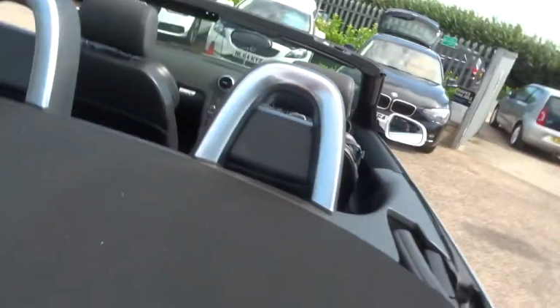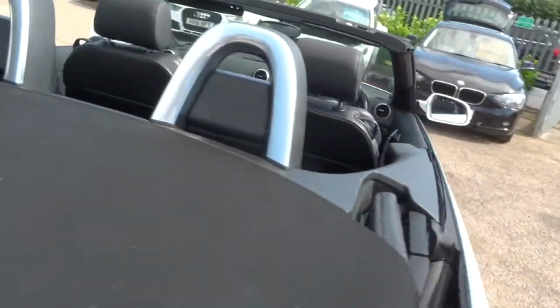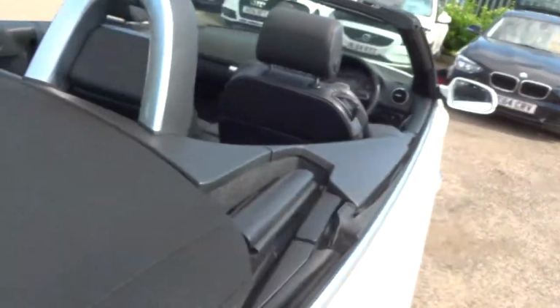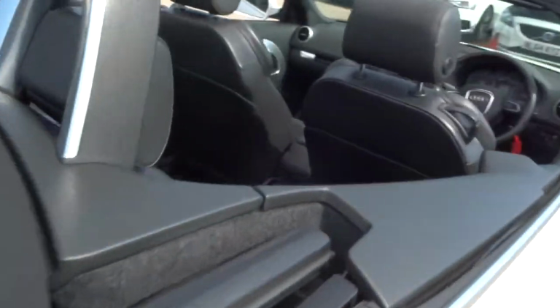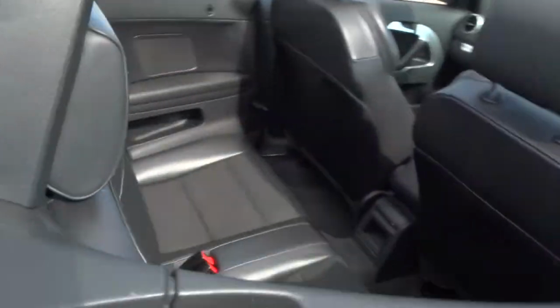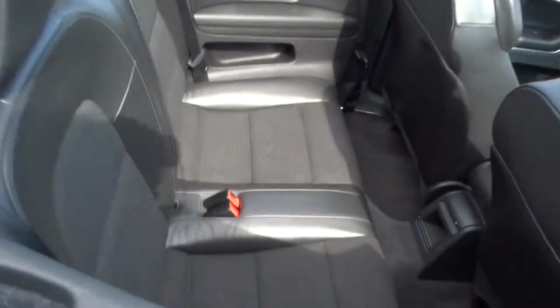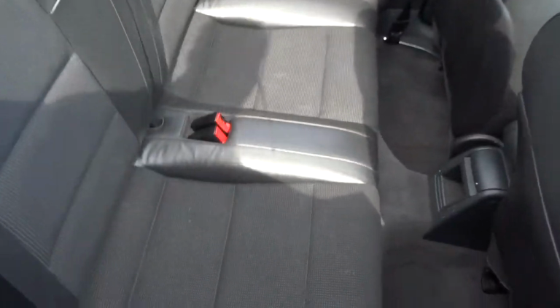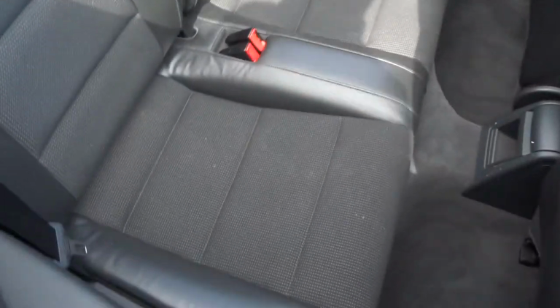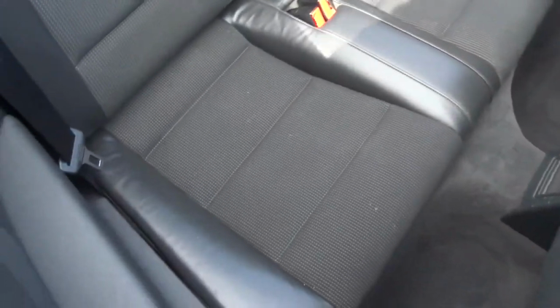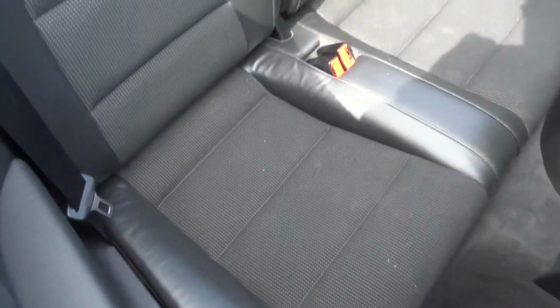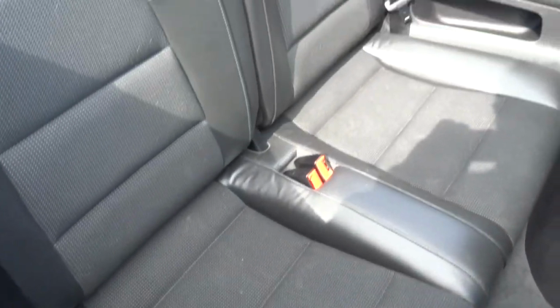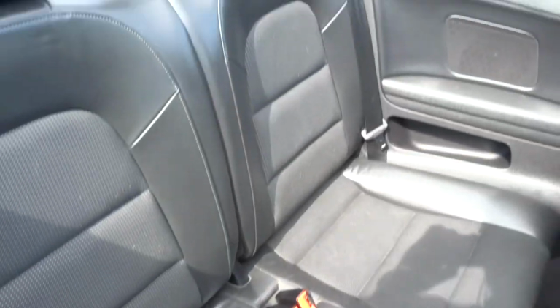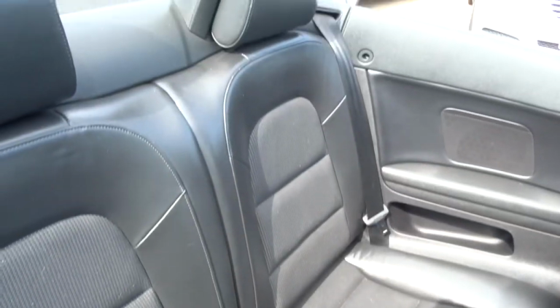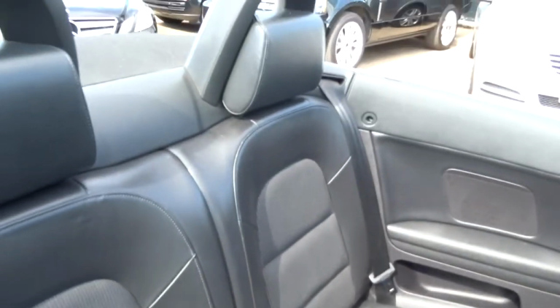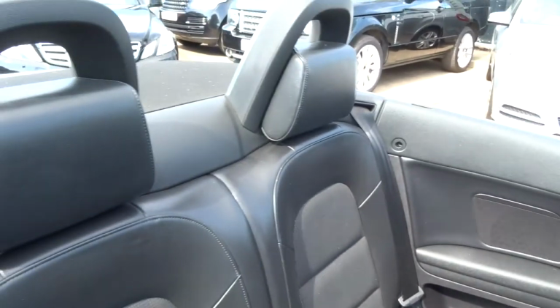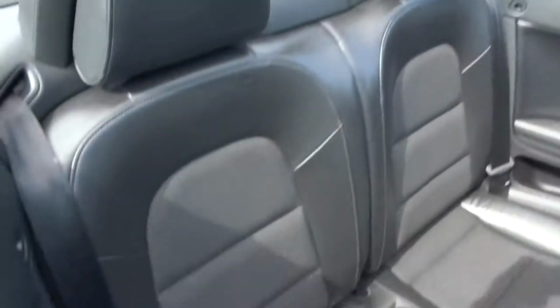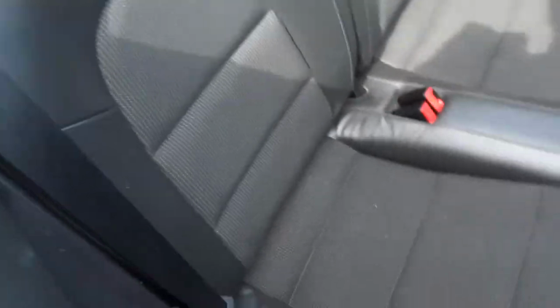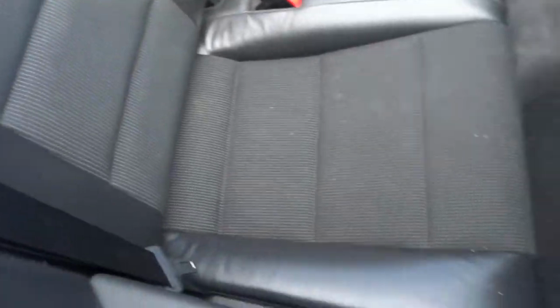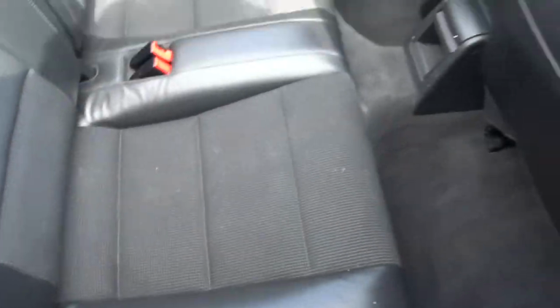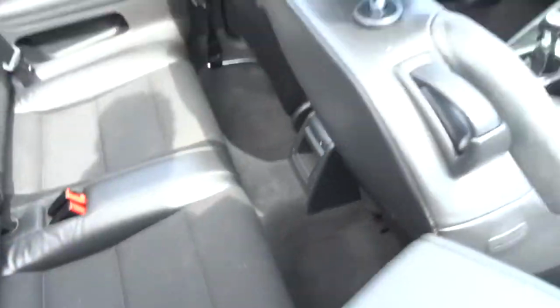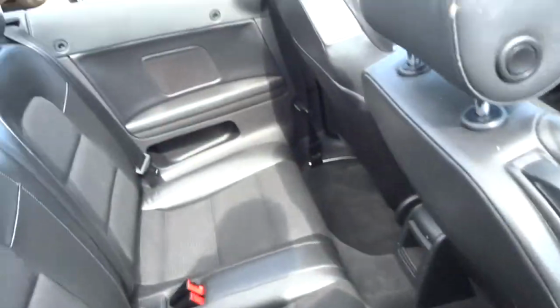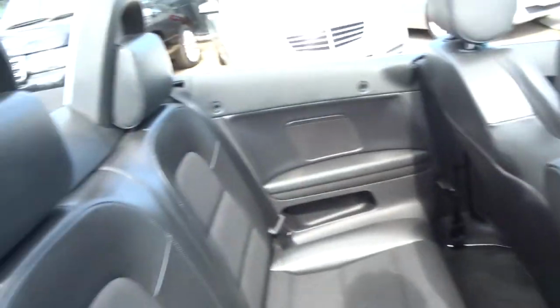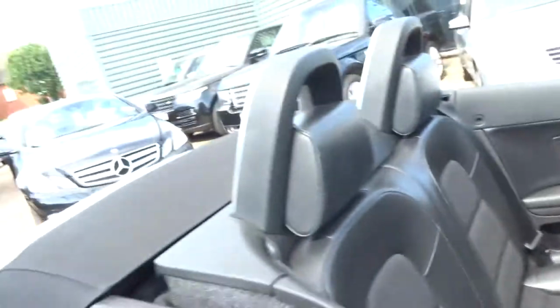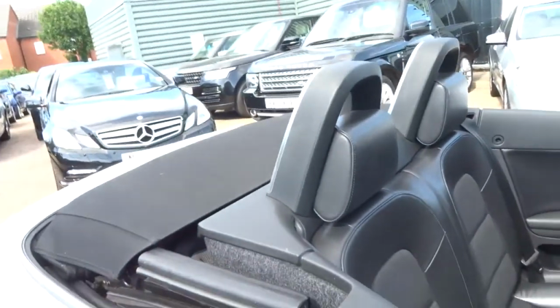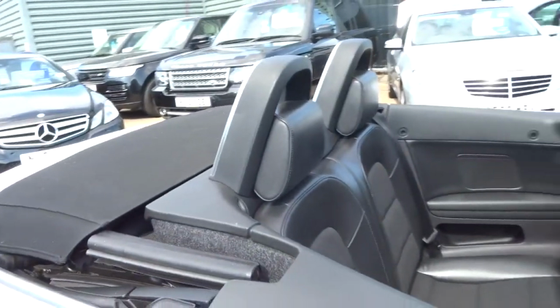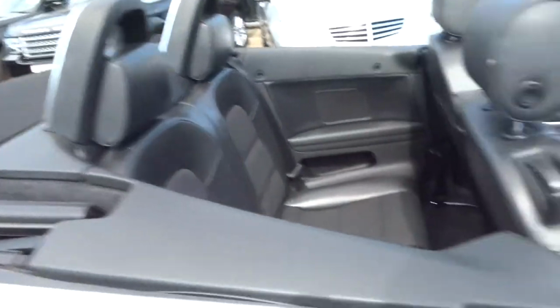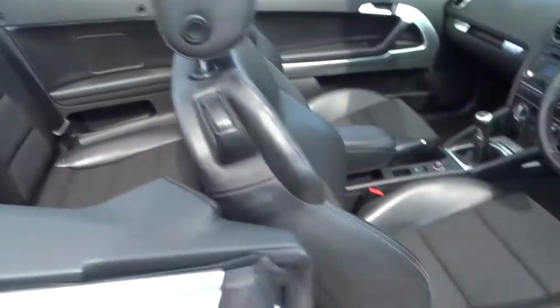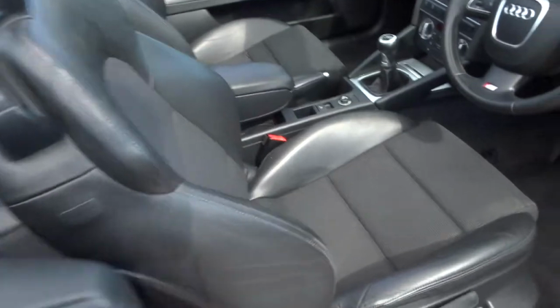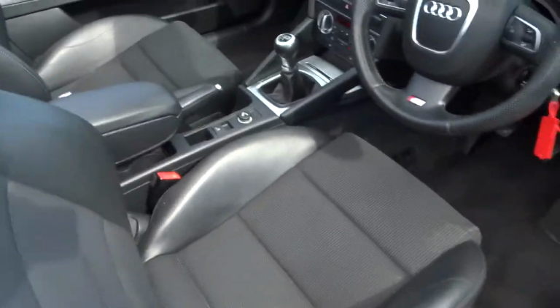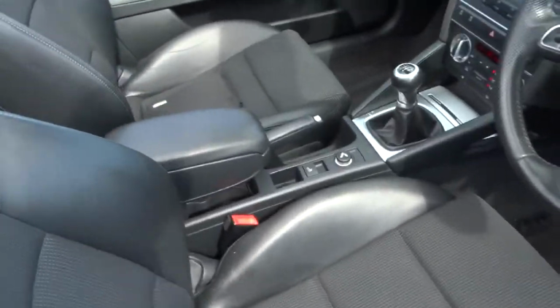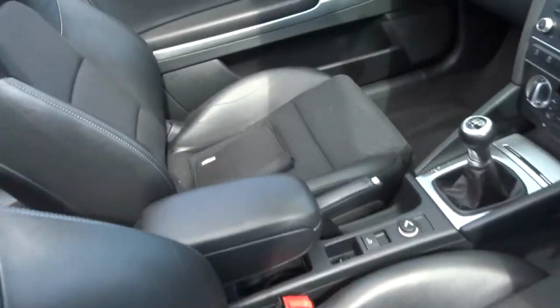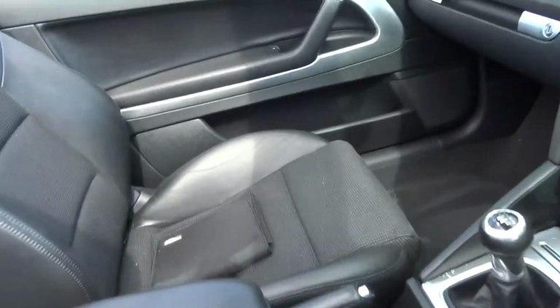Inside we have a half leather interior. I'll also say, despite the fact that the top is down, I can still smell how lovely and fresh this car is.